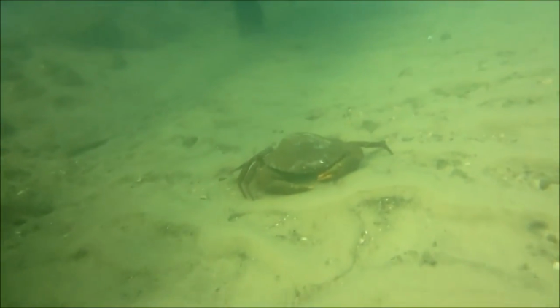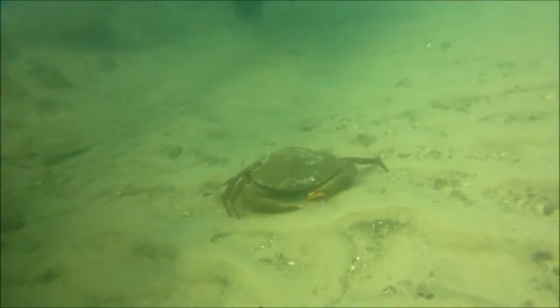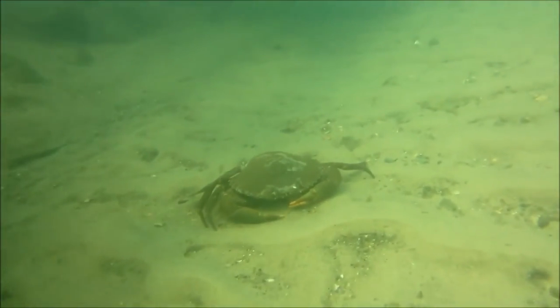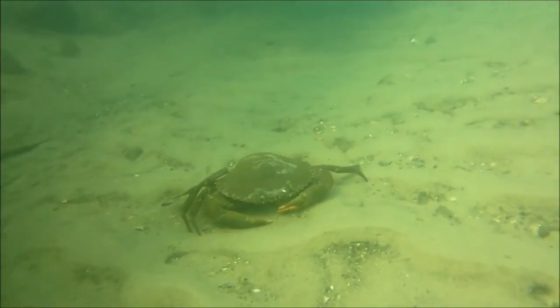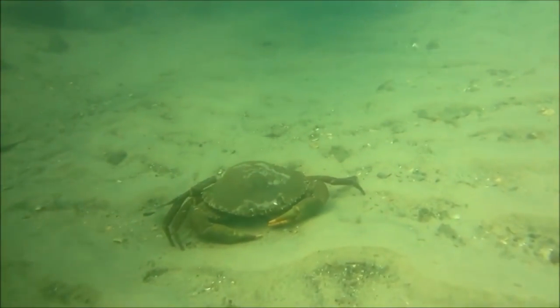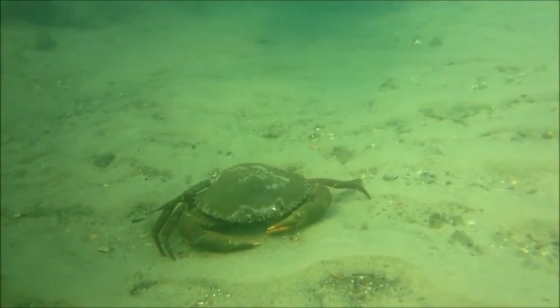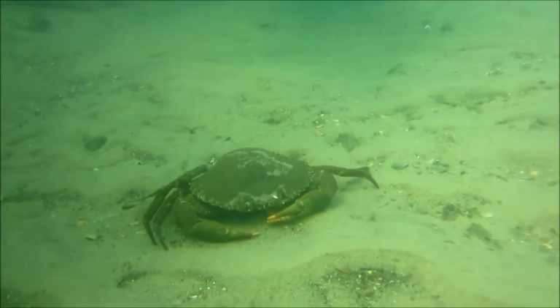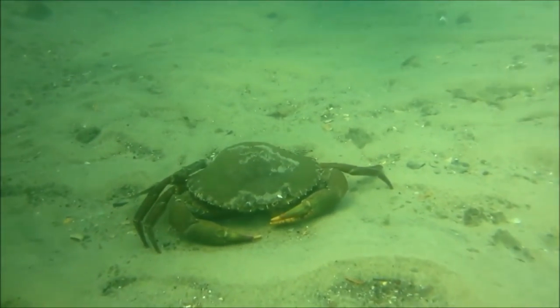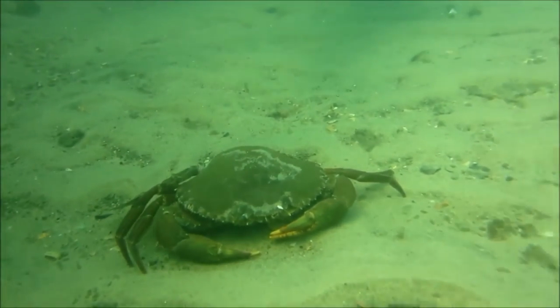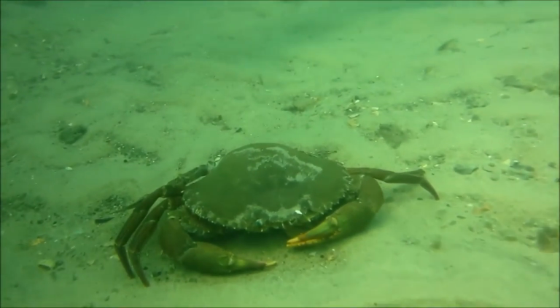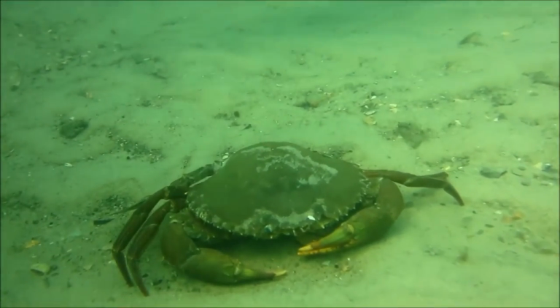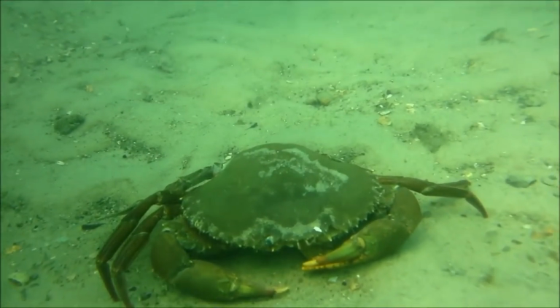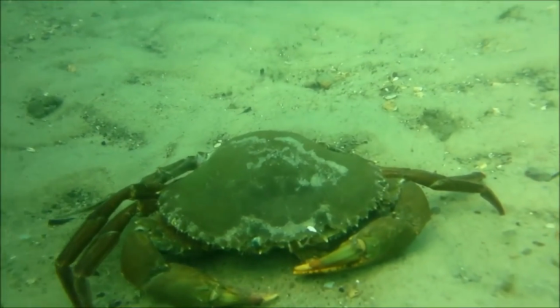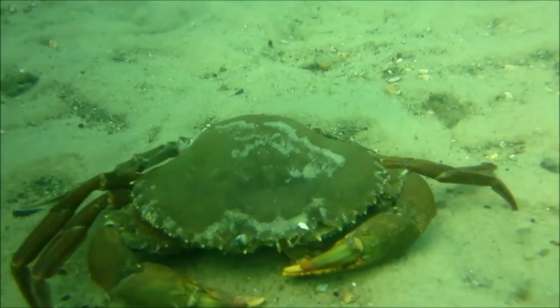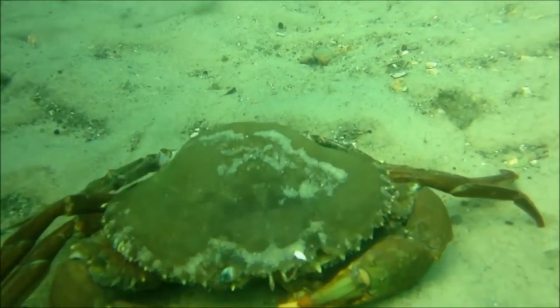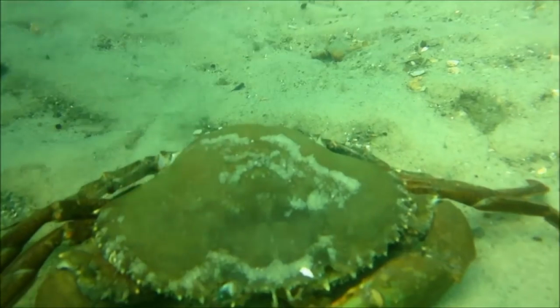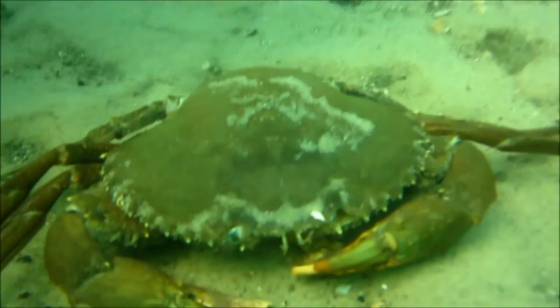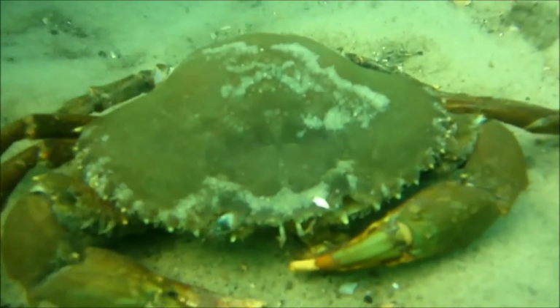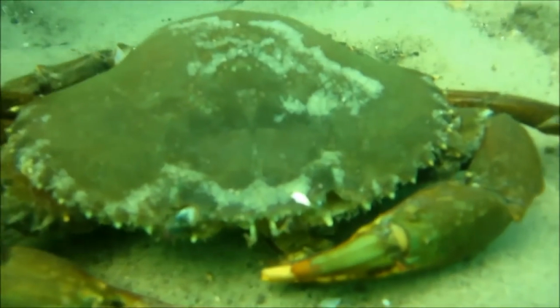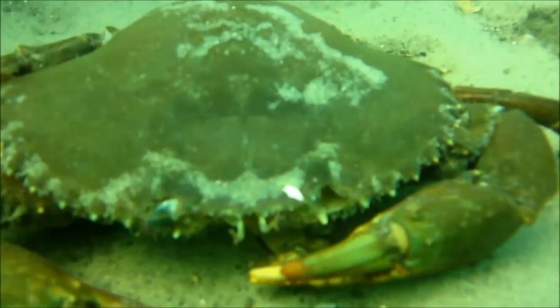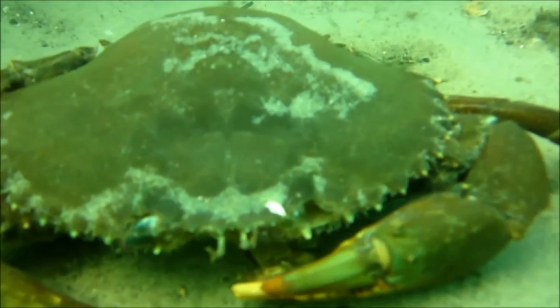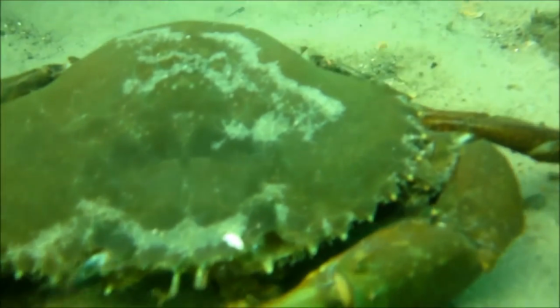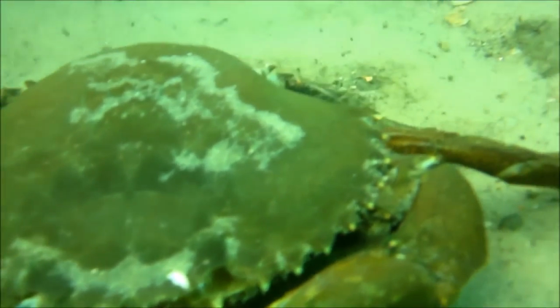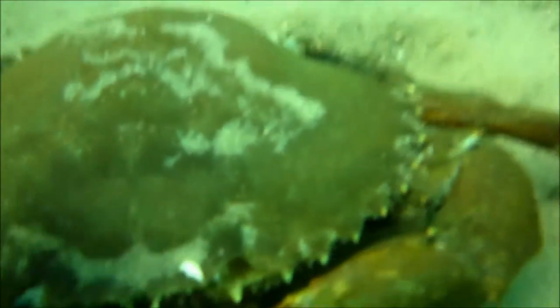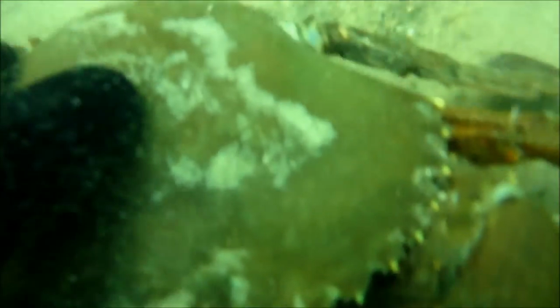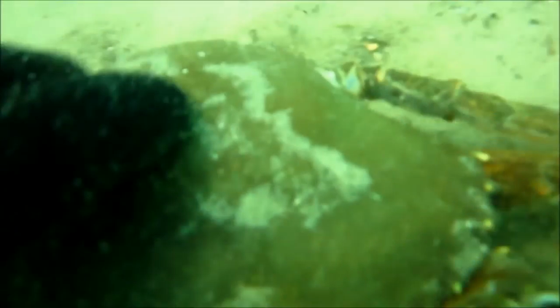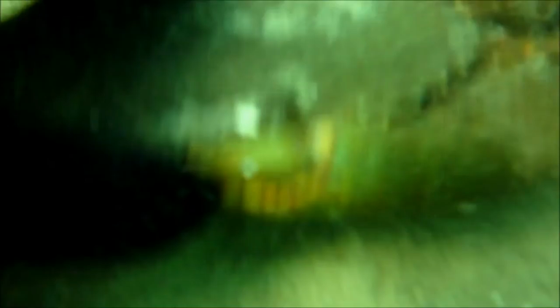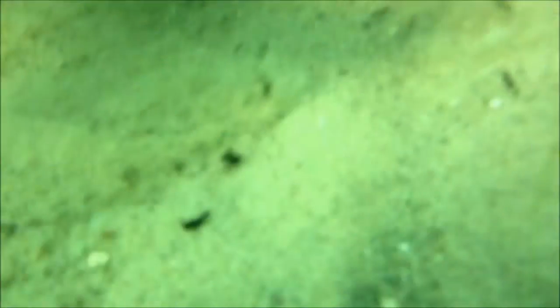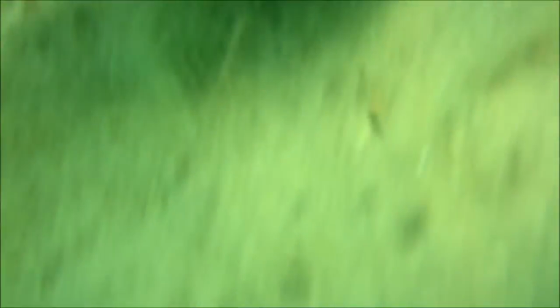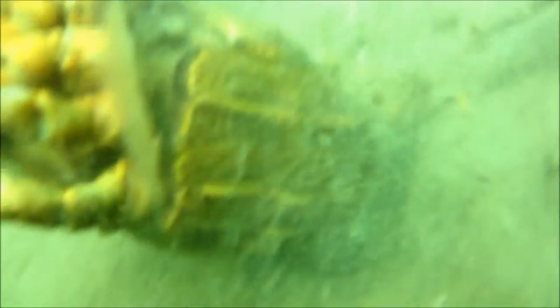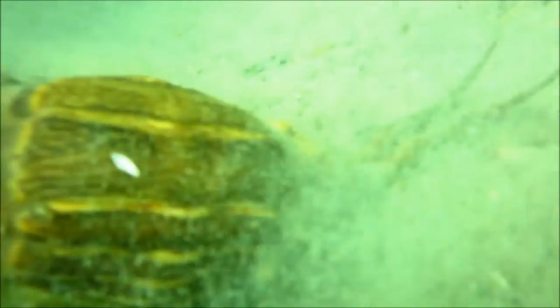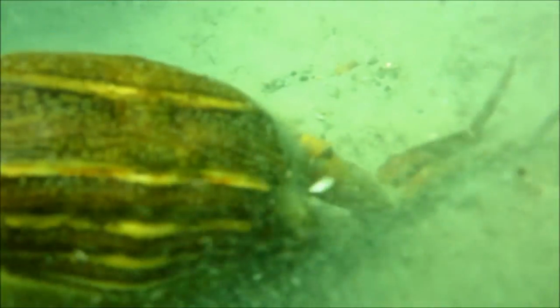This decent-sized crab looked as though he'd been a victim of an octopus attack. As I turned him over I could see that he was quite literally gutless.